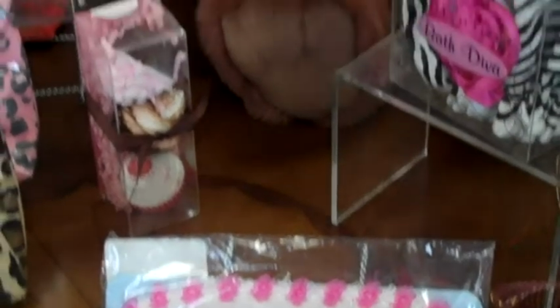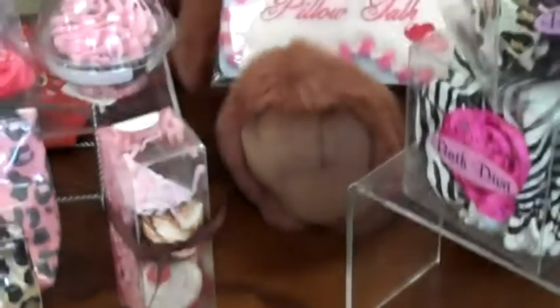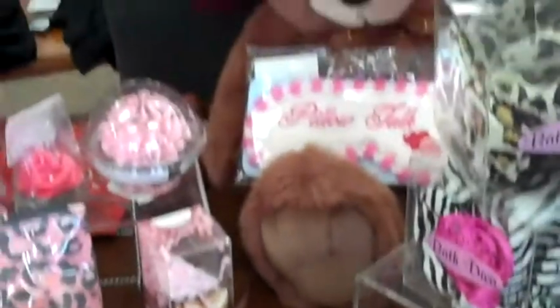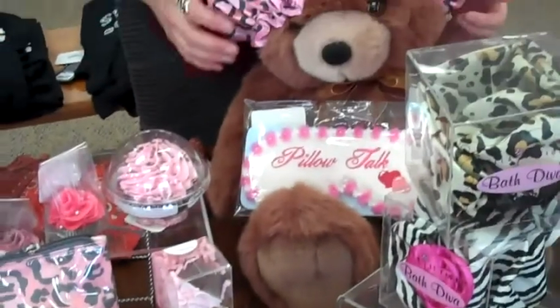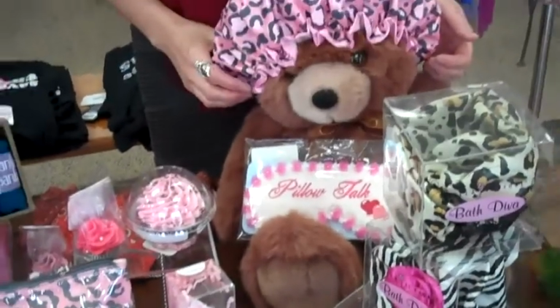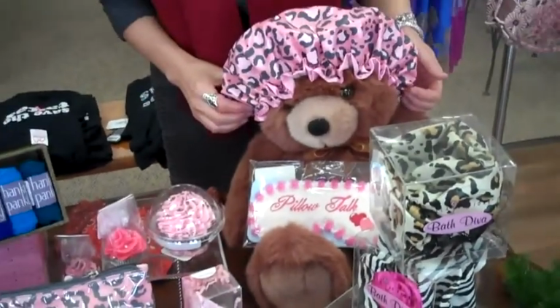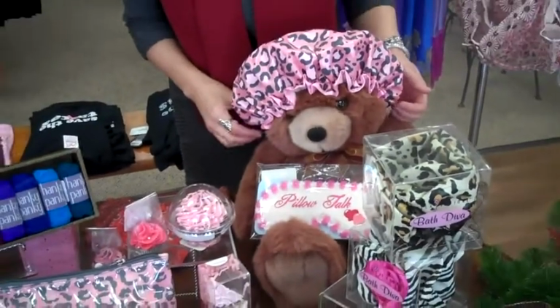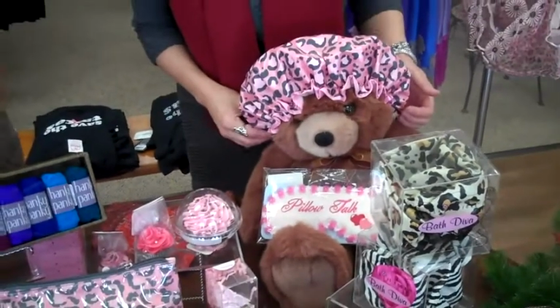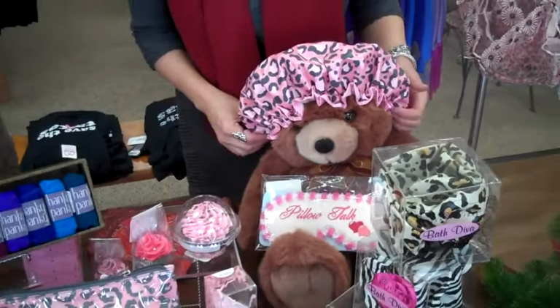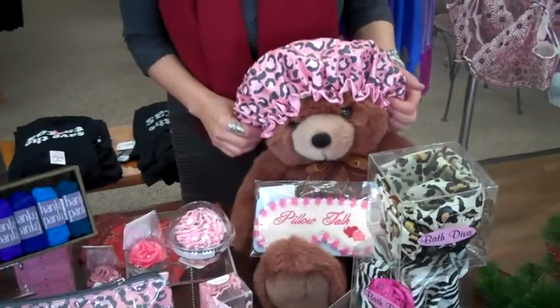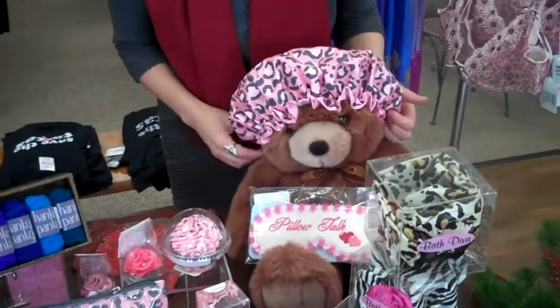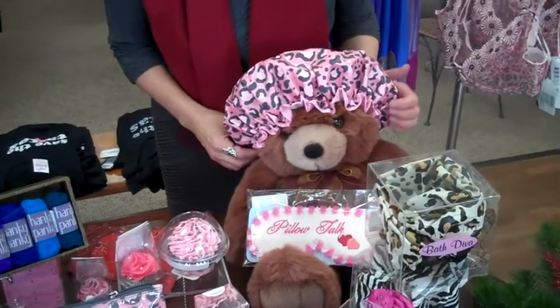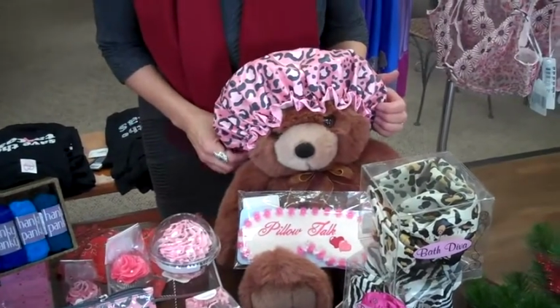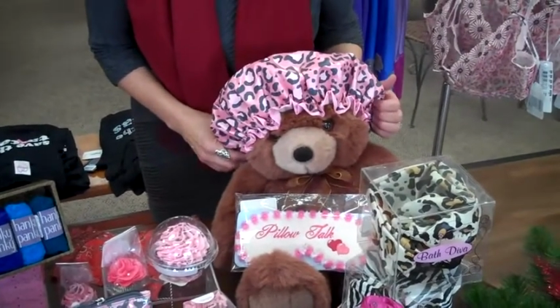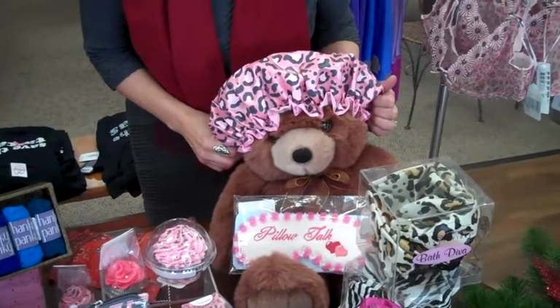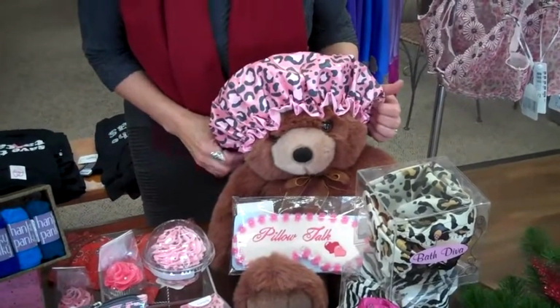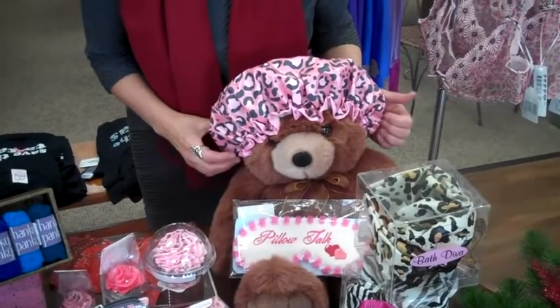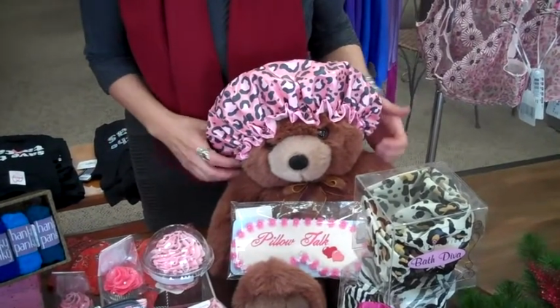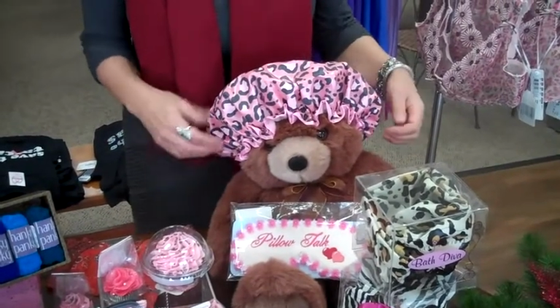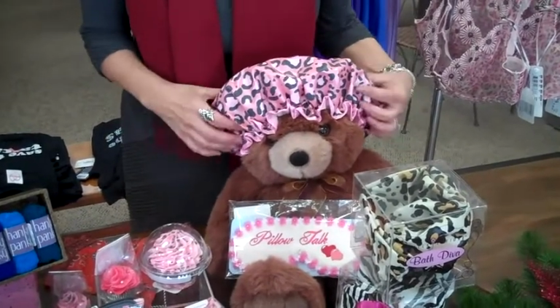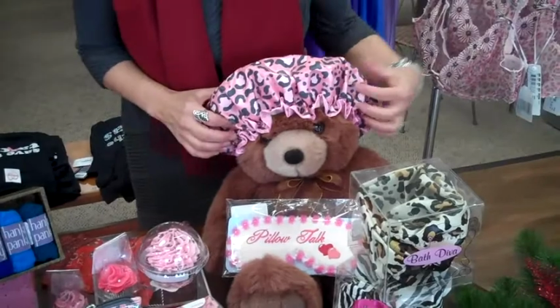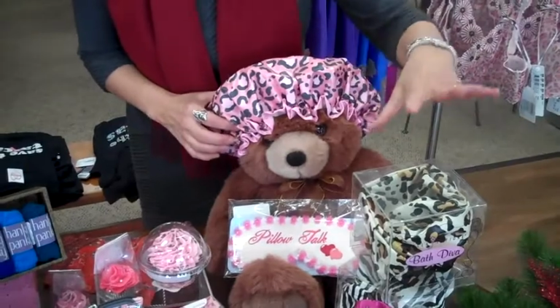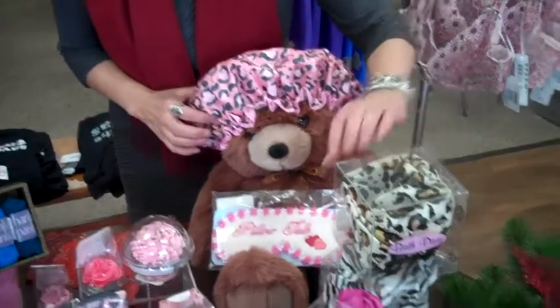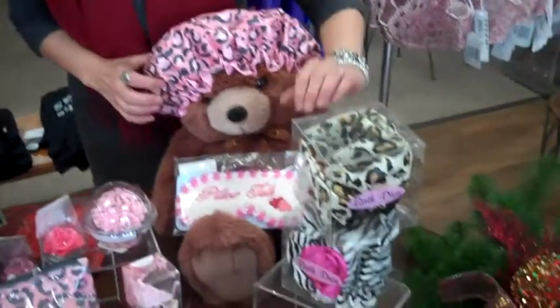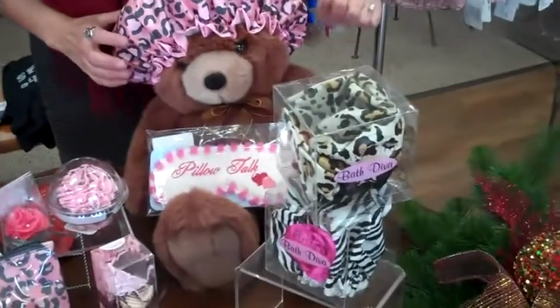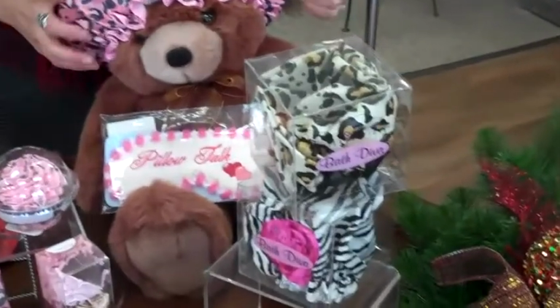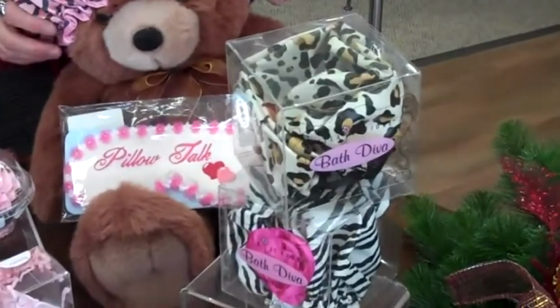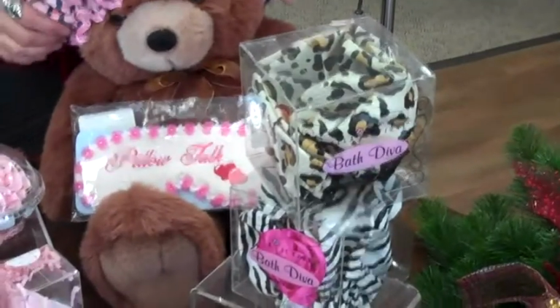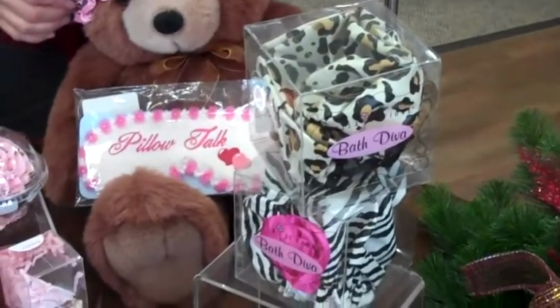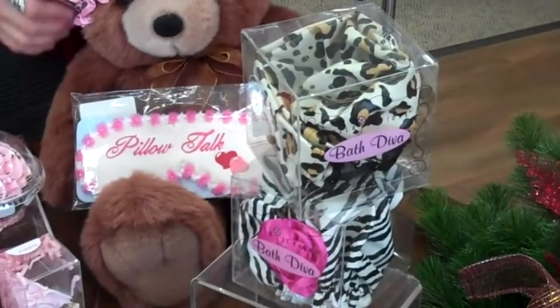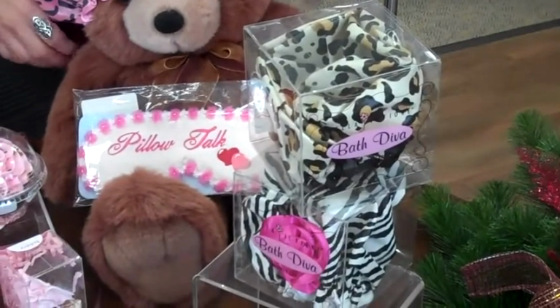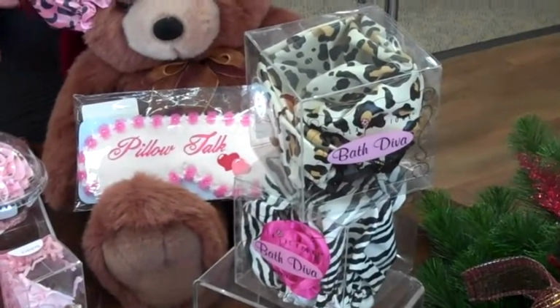These shower caps were inspired by the Mad Men TV show, because in the 60's everybody wore shower caps when they took a shower. They come in these cute little prints and they are guaranteed to keep your hair nice and dry during the shower.